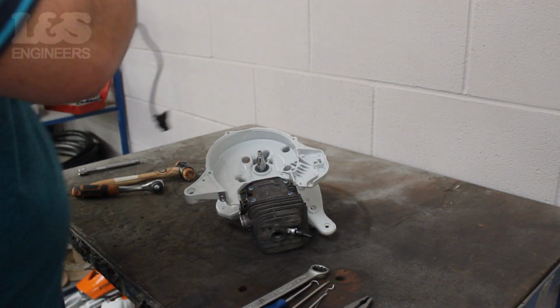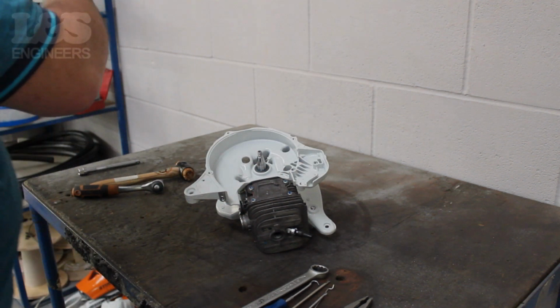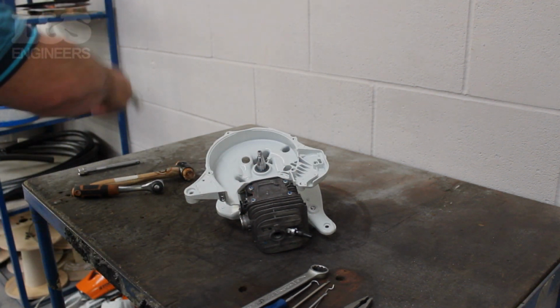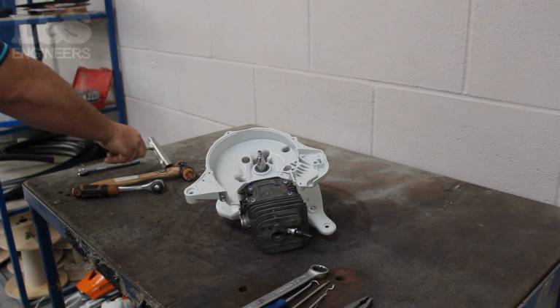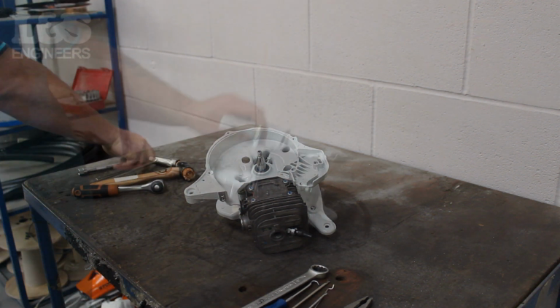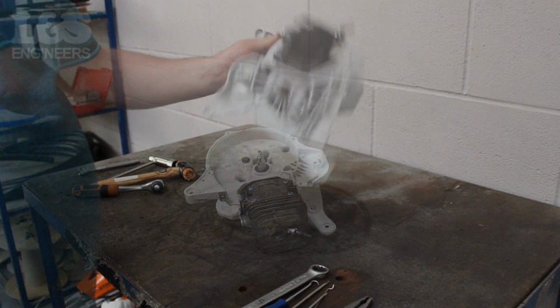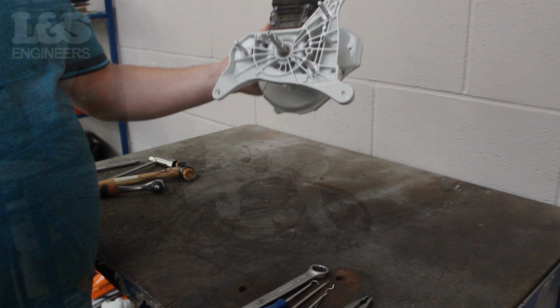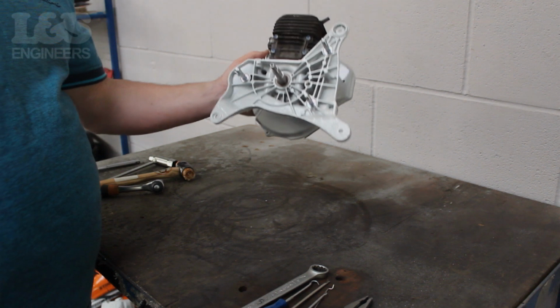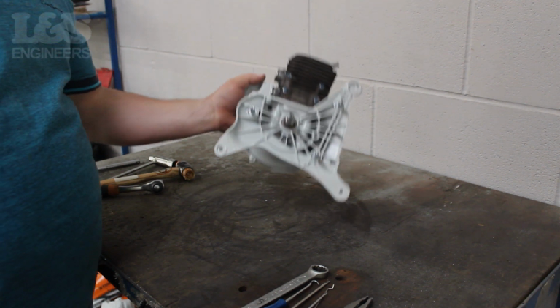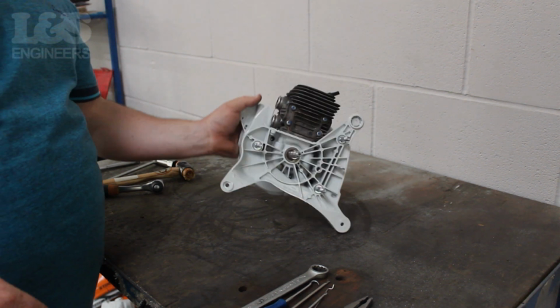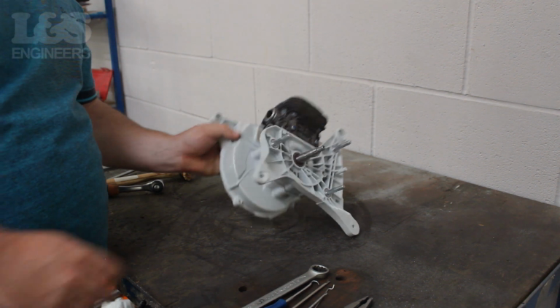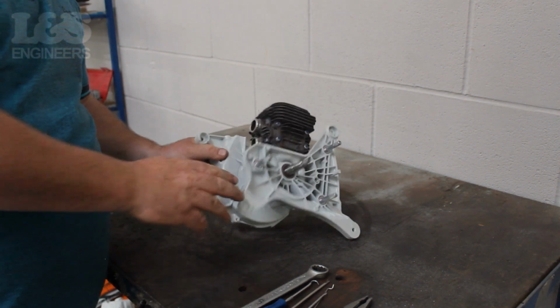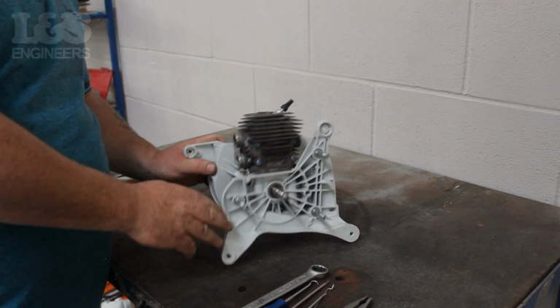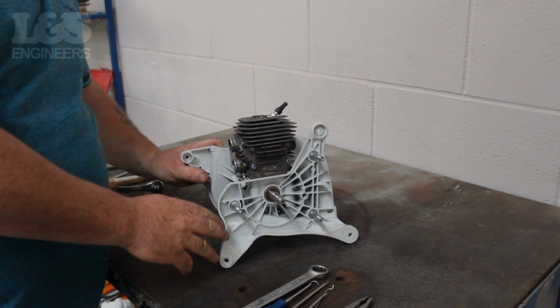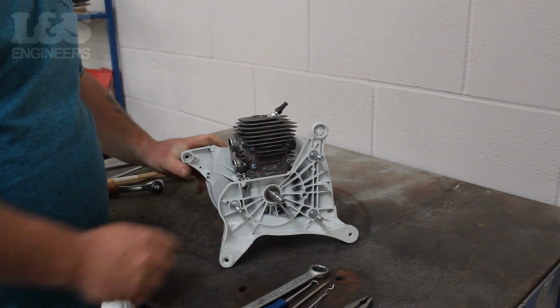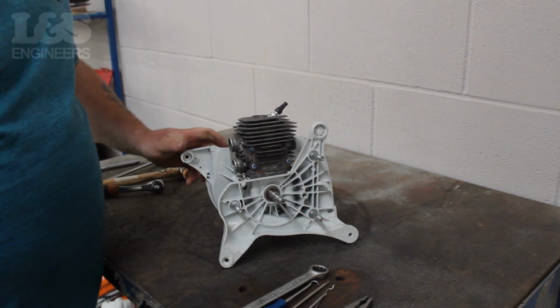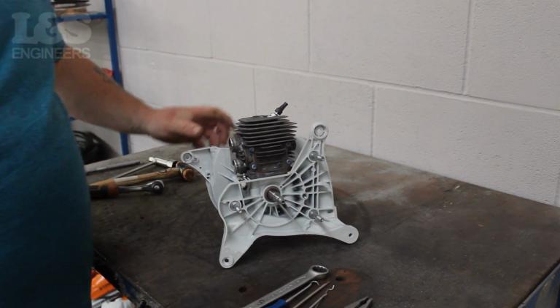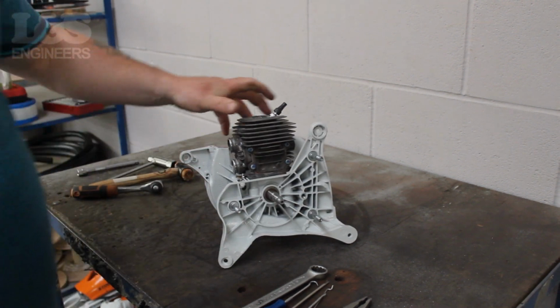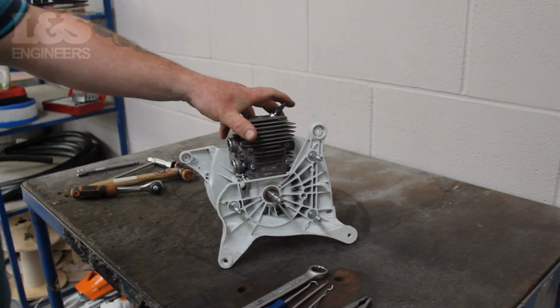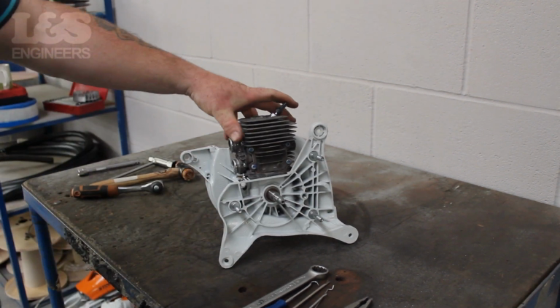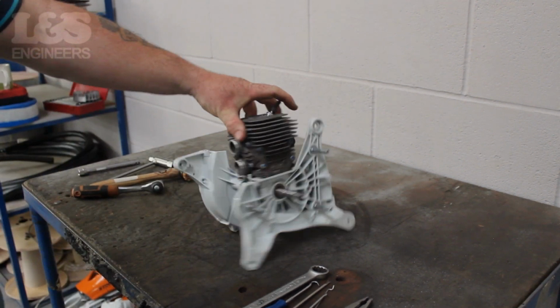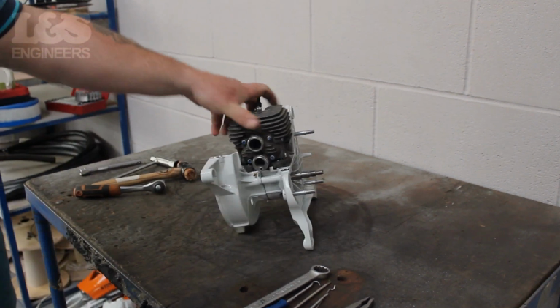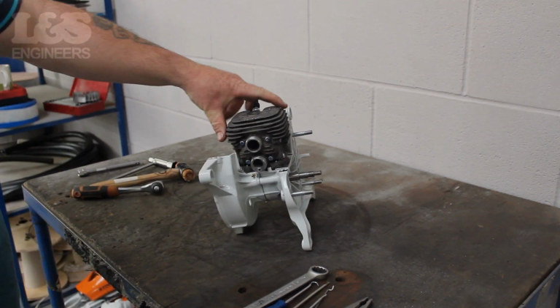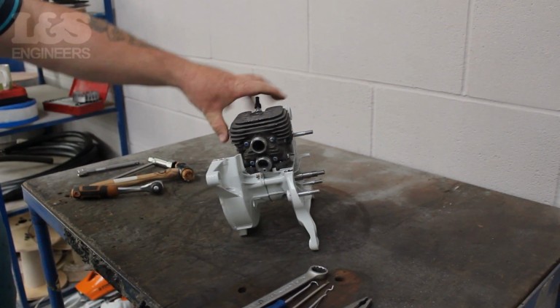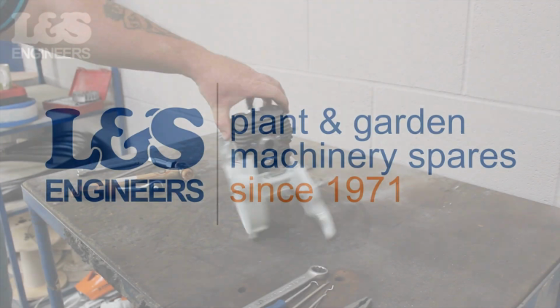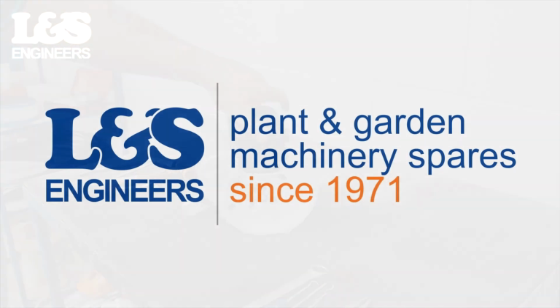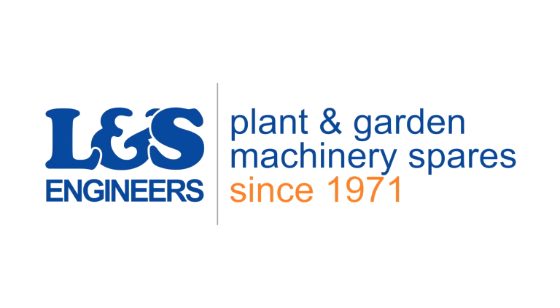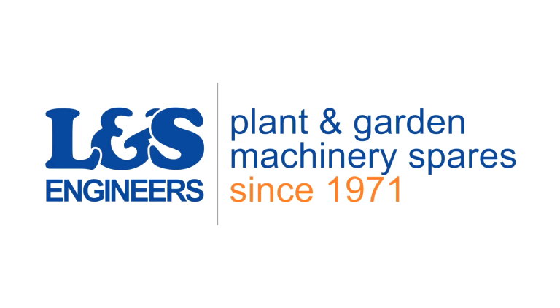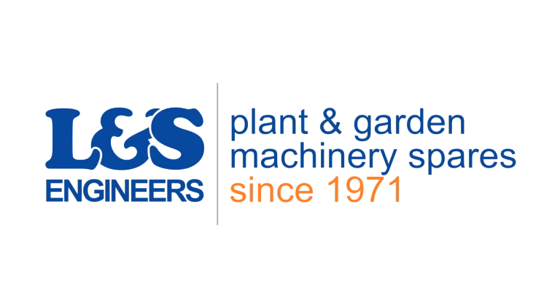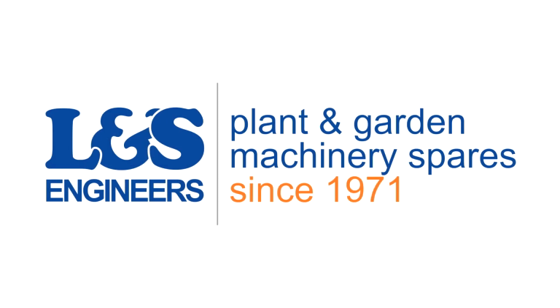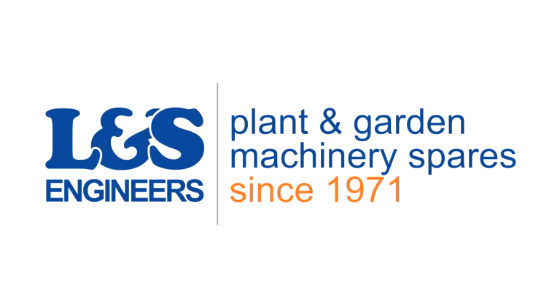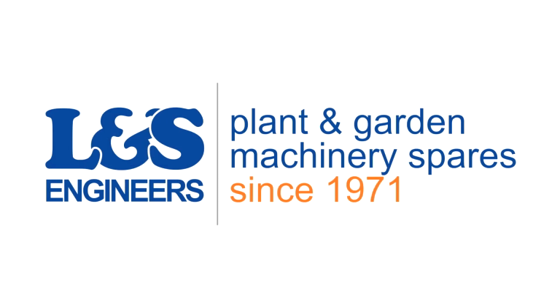That's how you strip a Stihl TS420 down to a short engine. All the parts and tools needed for this task are listed in the description below.